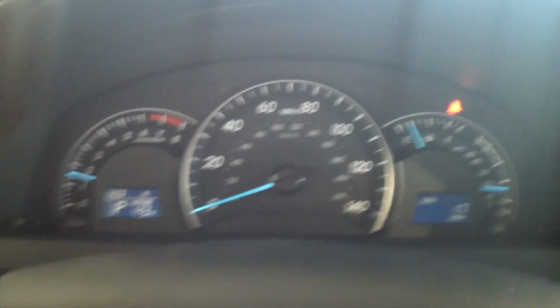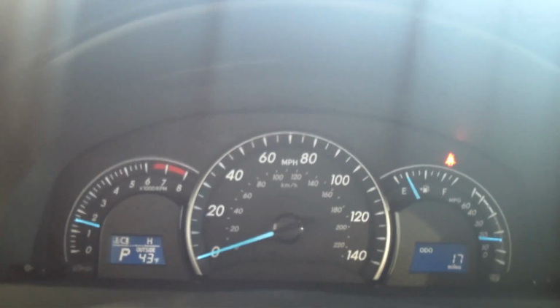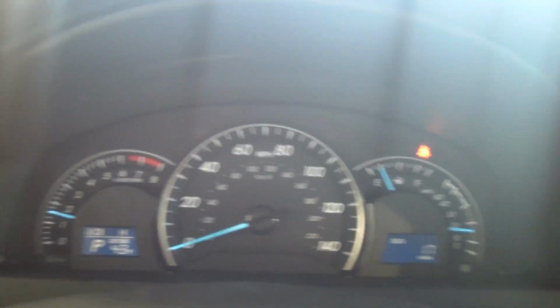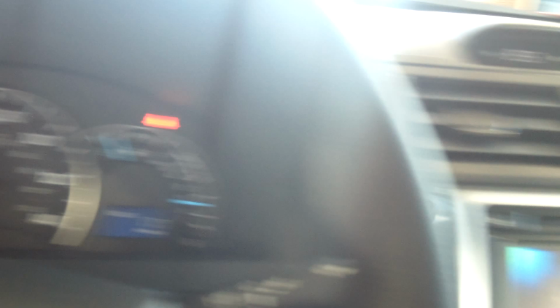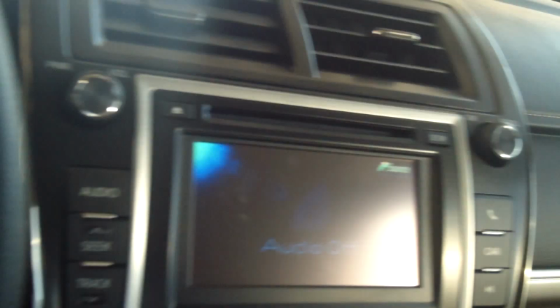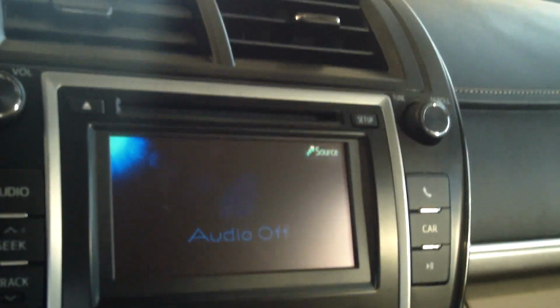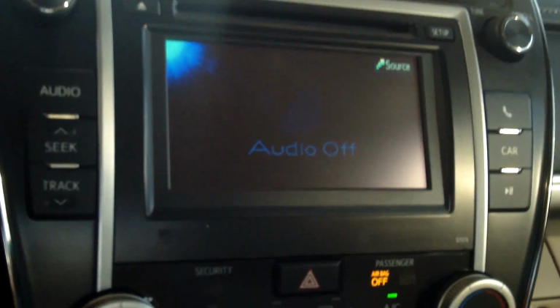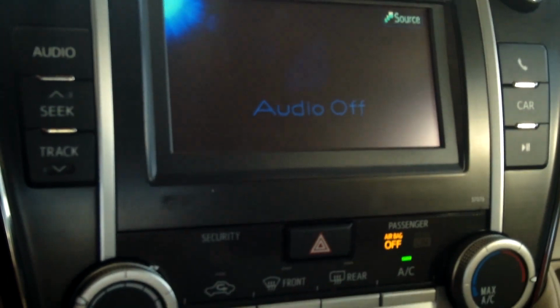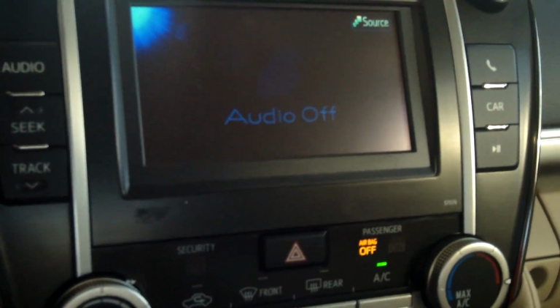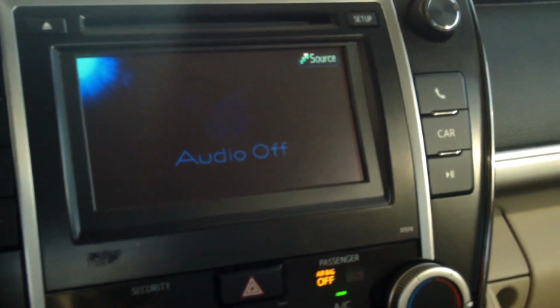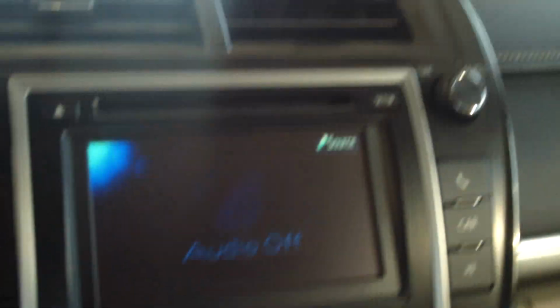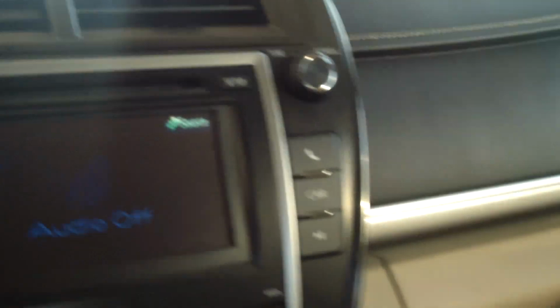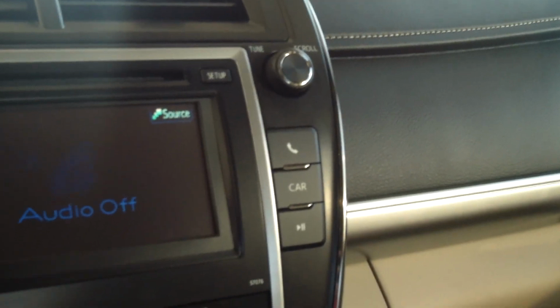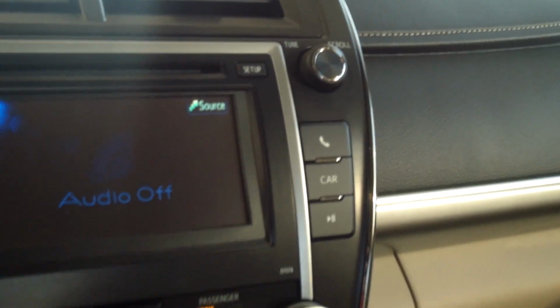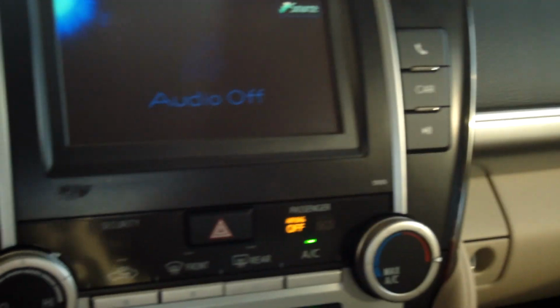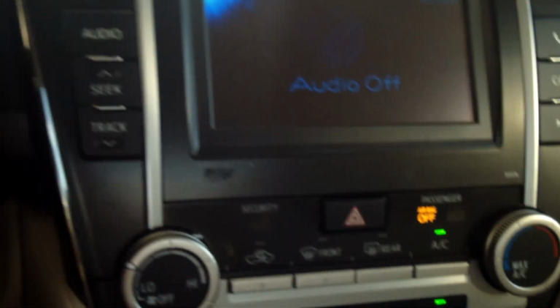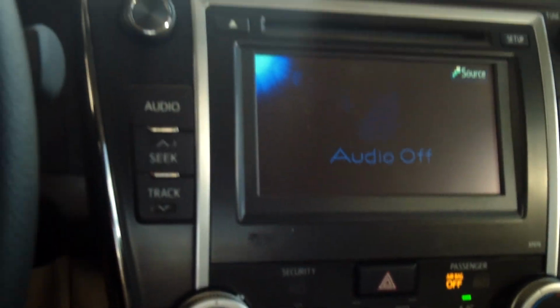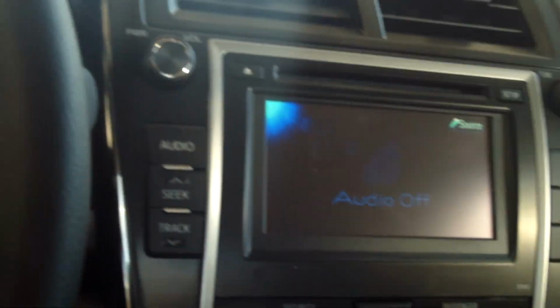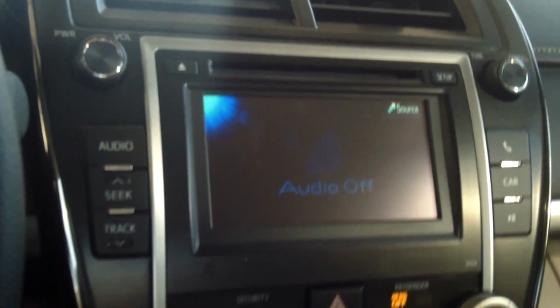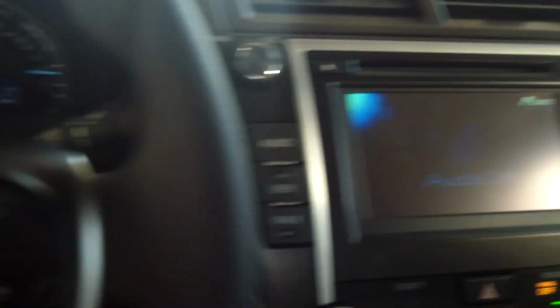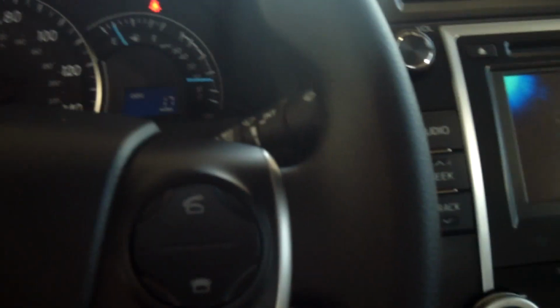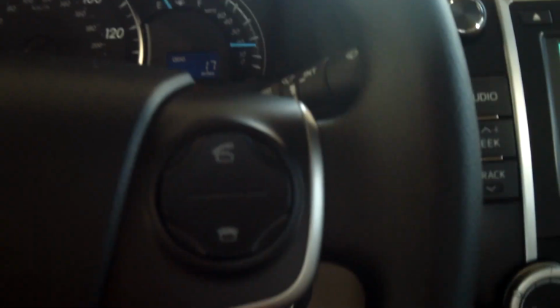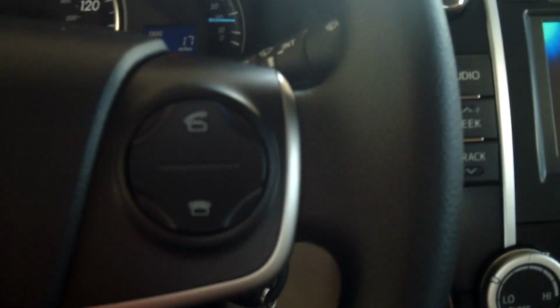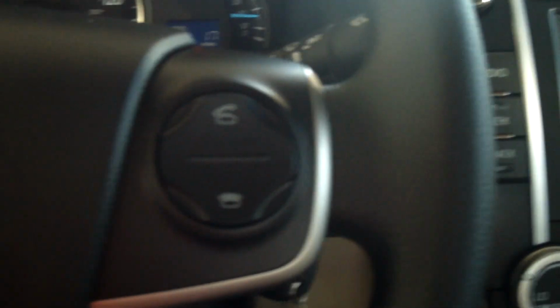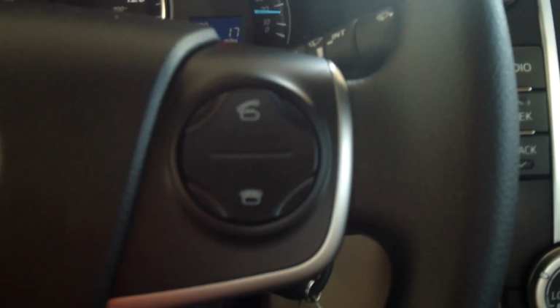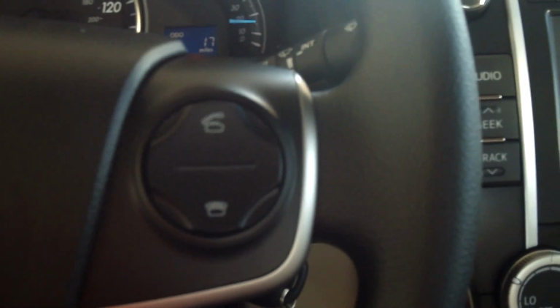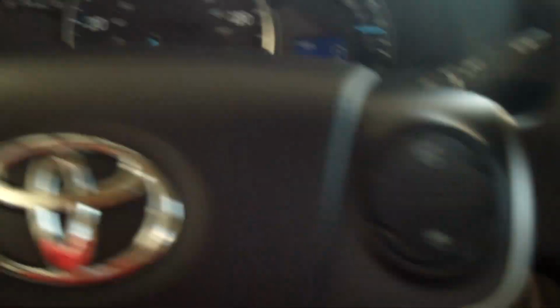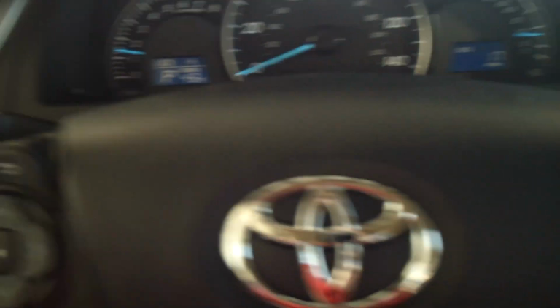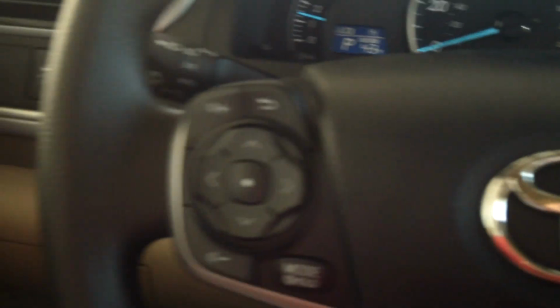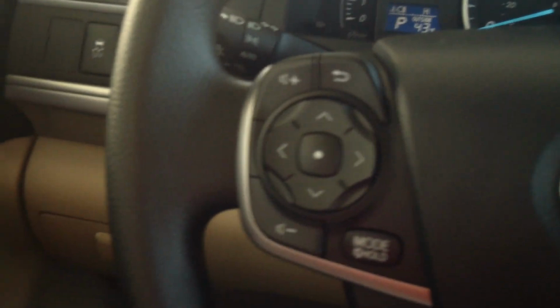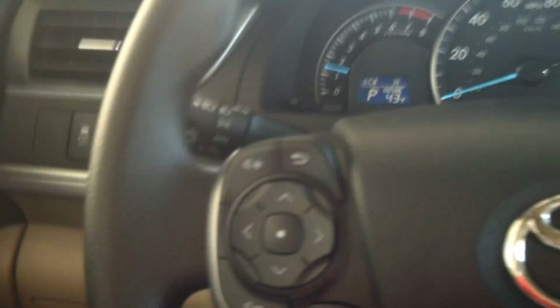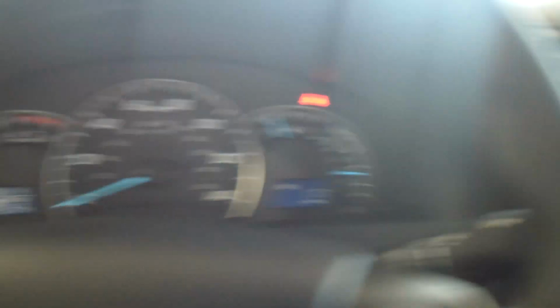This also comes with a 6.1-inch touch display screen with Bluetooth capabilities. Your controls for audio and Bluetooth are right here on the steering wheel for easy access — that's all your audio controls right there.